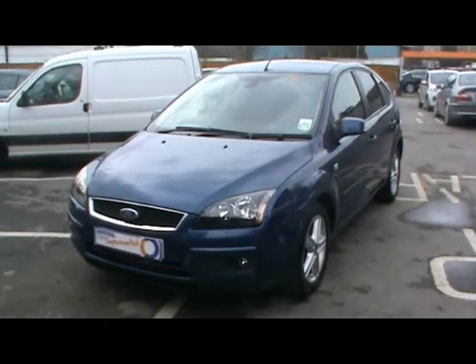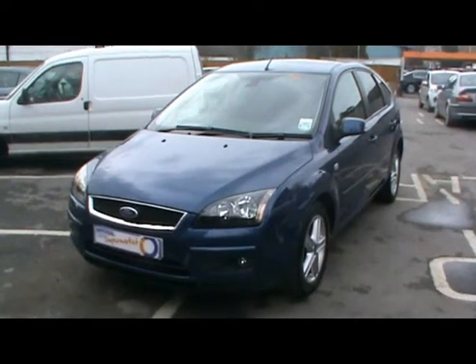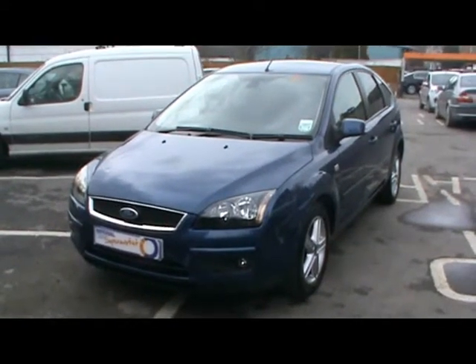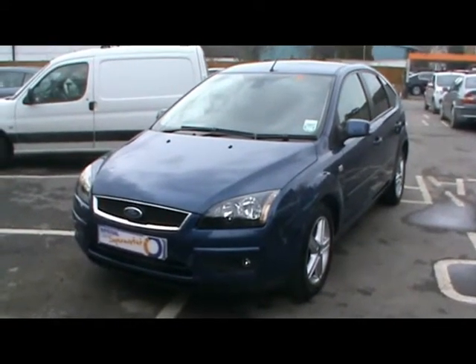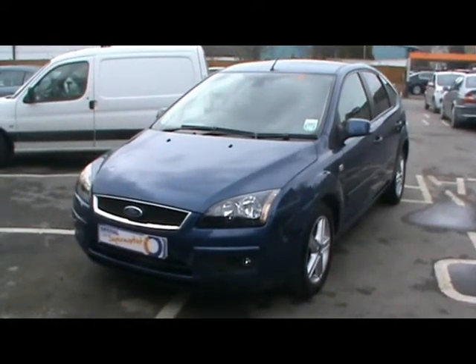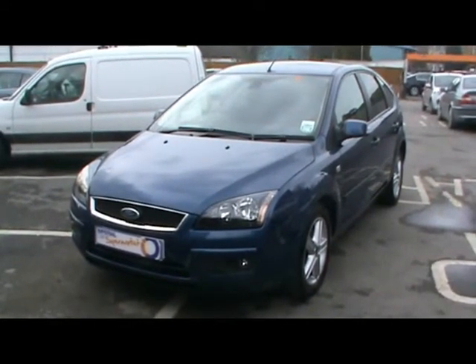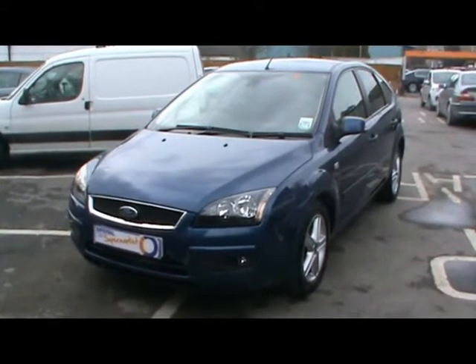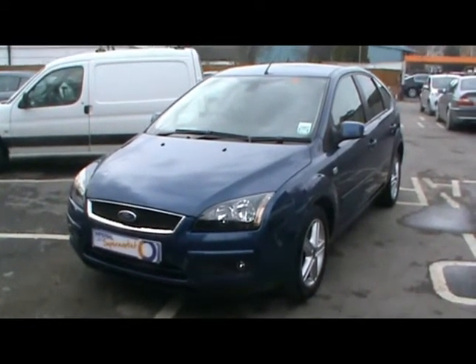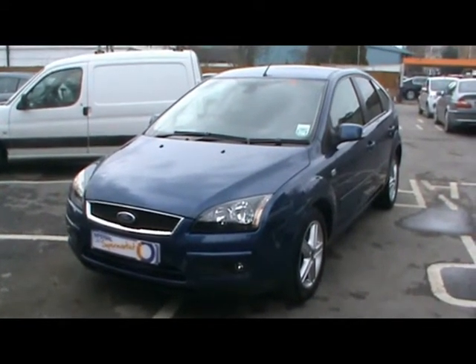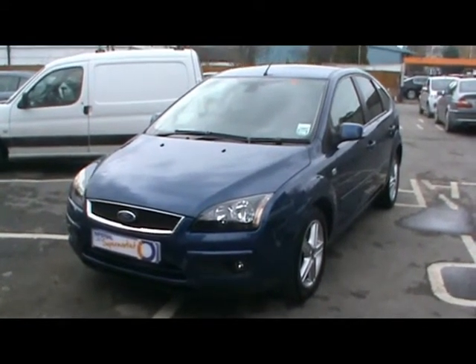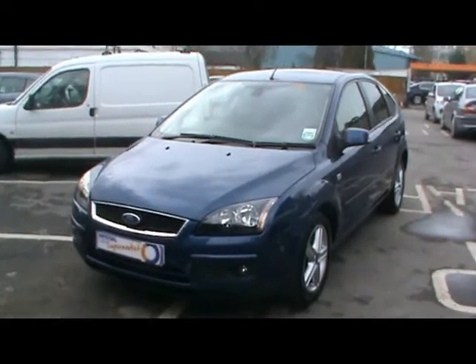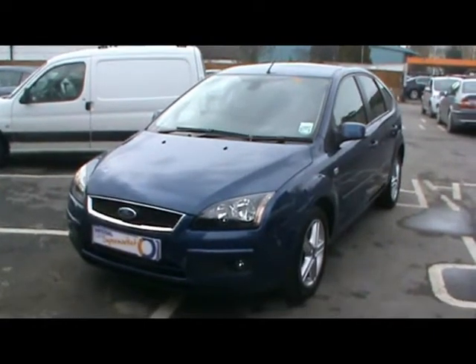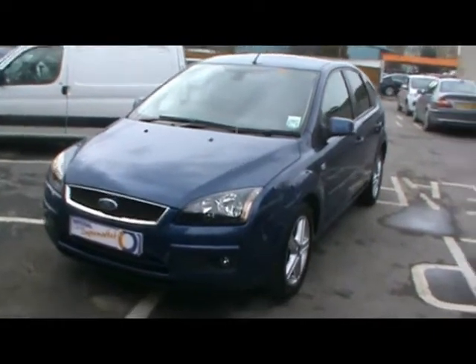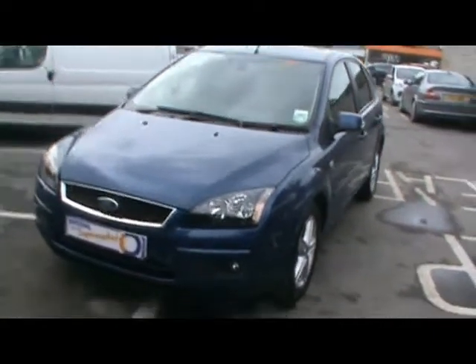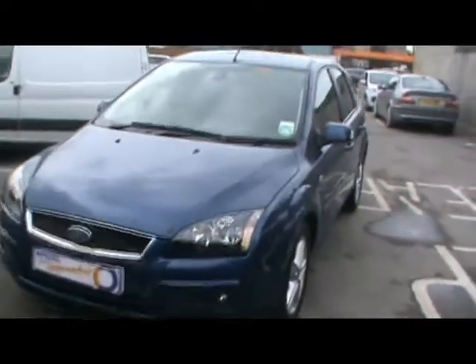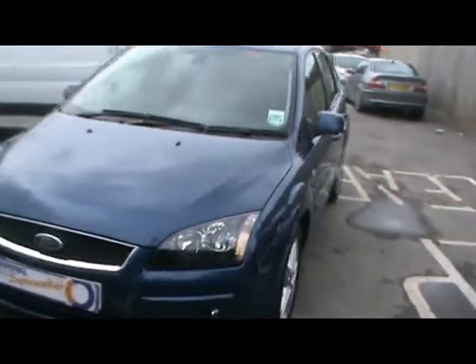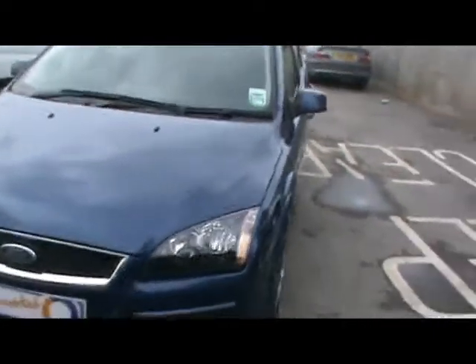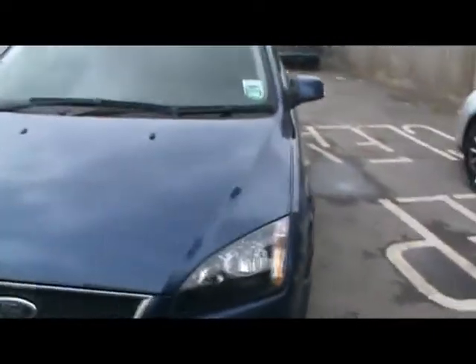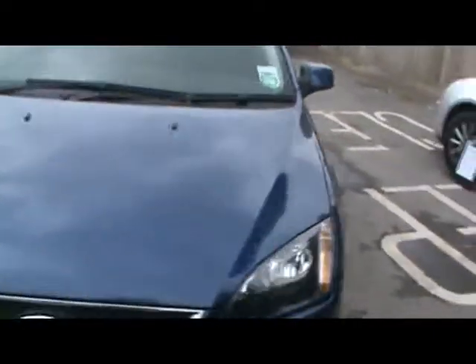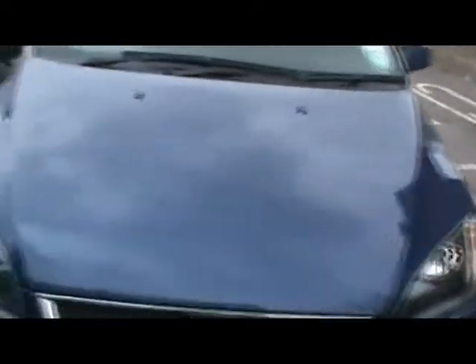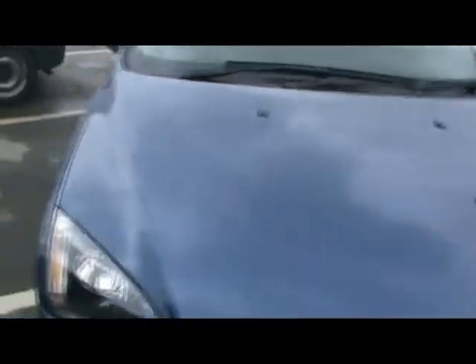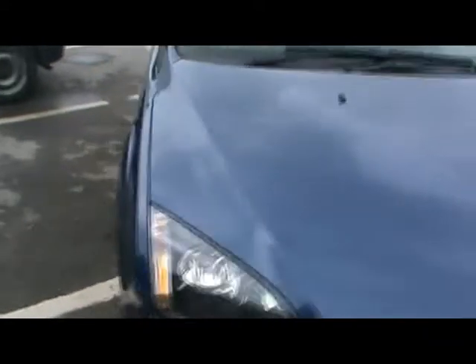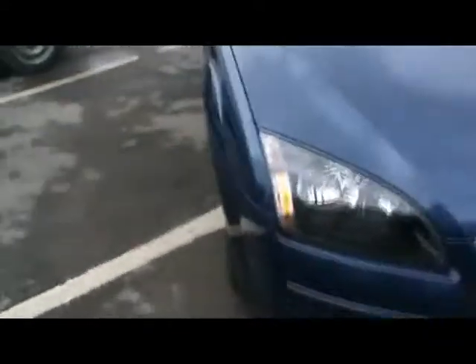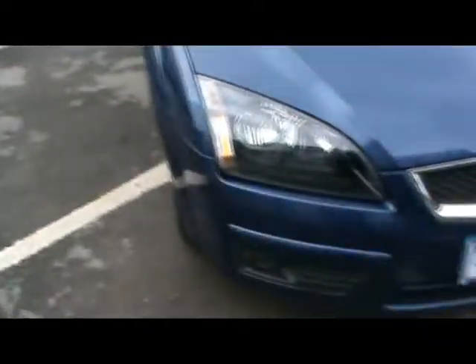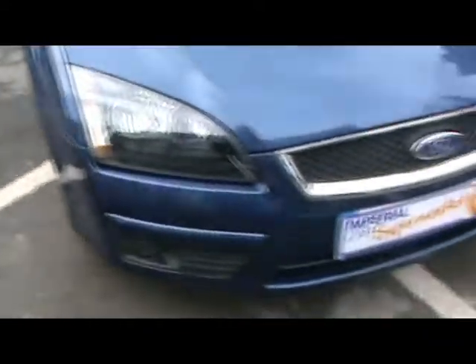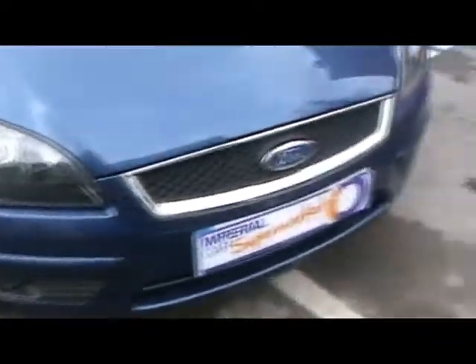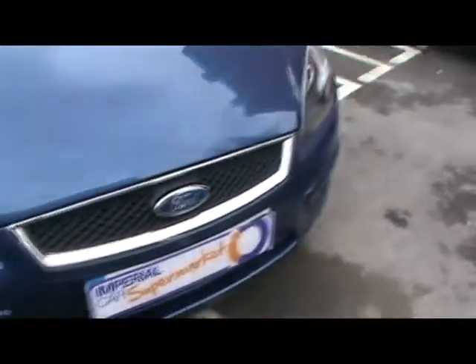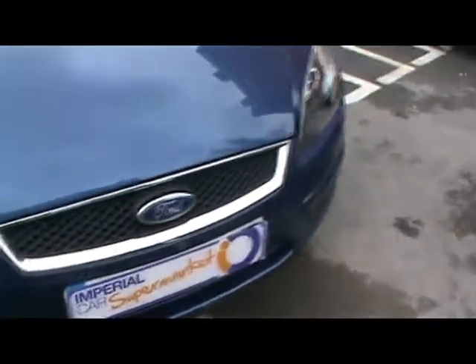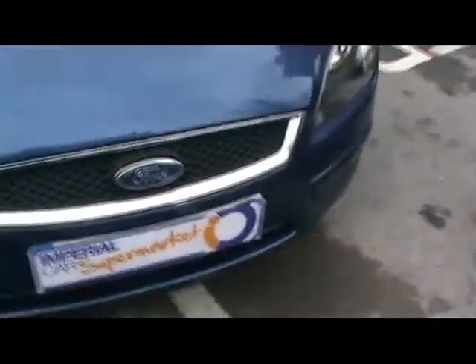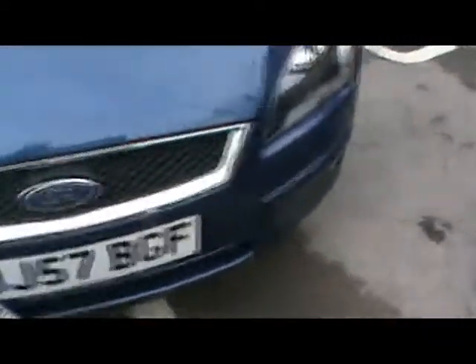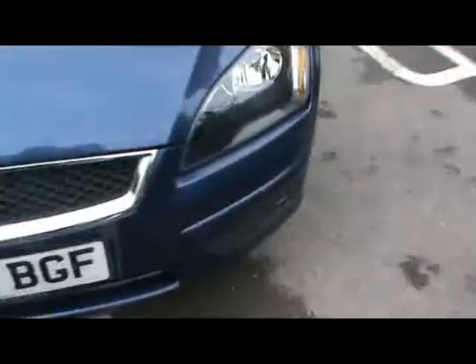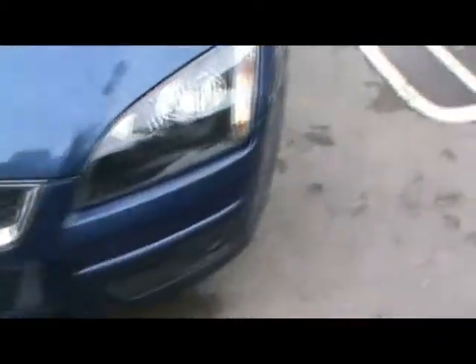Welcome to Imperial Cars. Today we have a Ford Focus Titanium TDCi to show you. It's on a 57 plate and 5 door, finished in metallic blue. We'll take you around the car so you can get a better idea of the condition and the certain features of this vehicle.